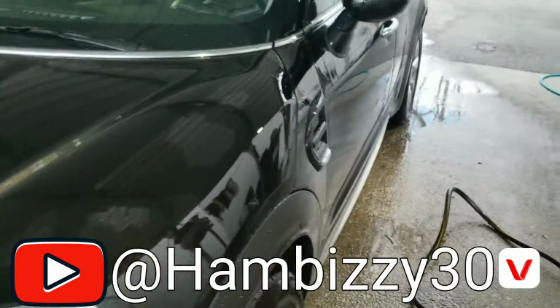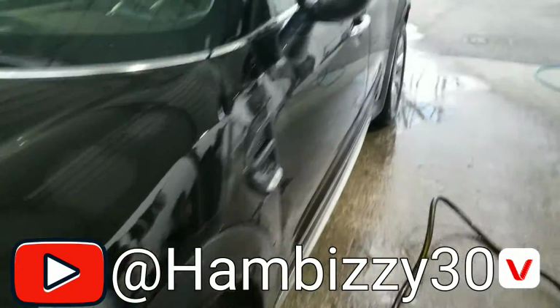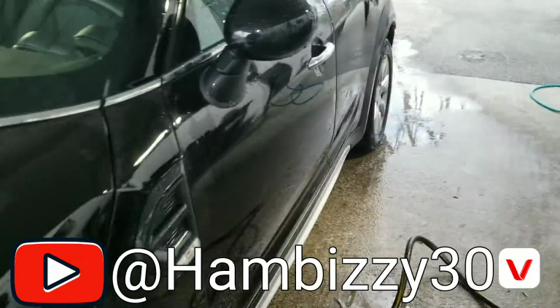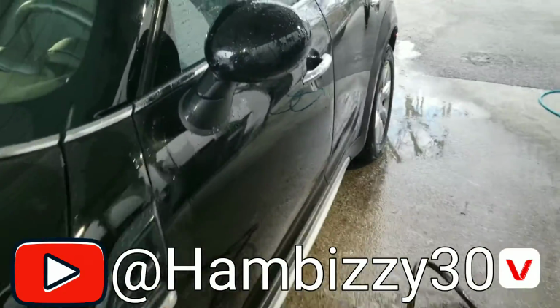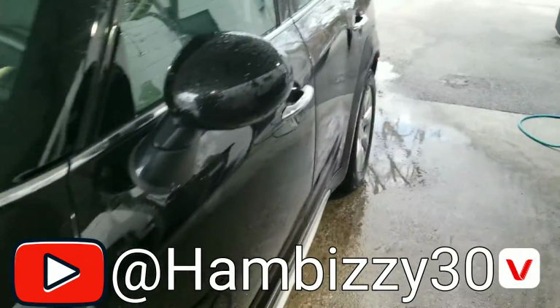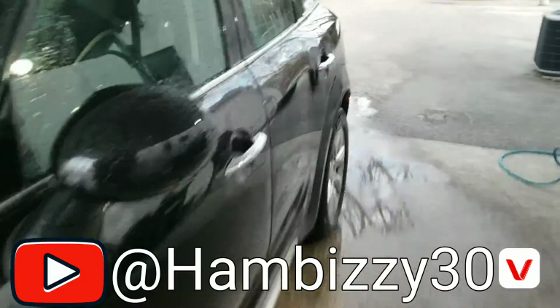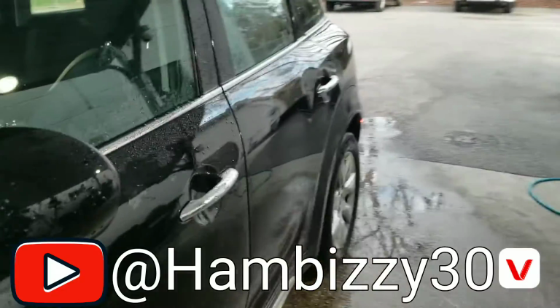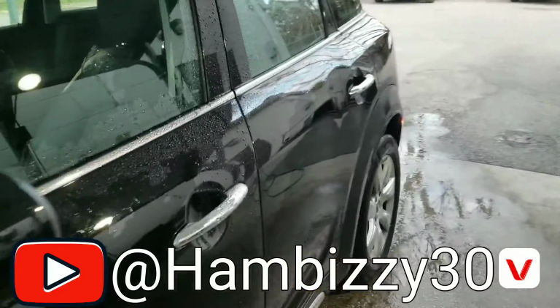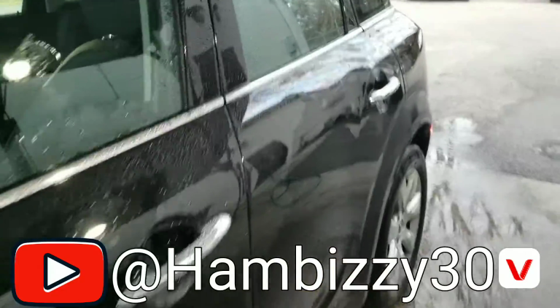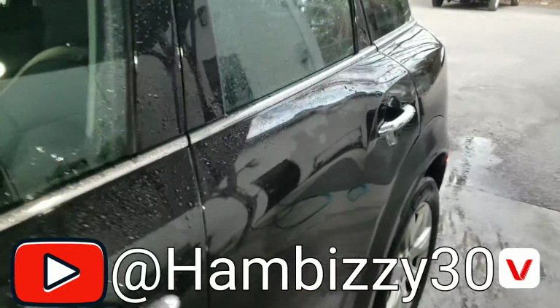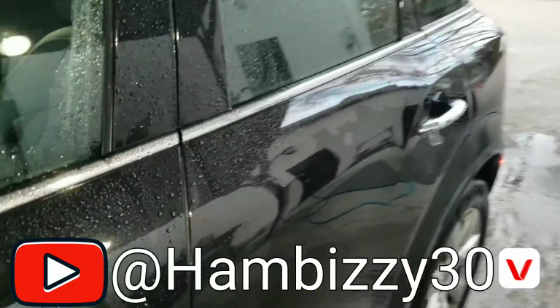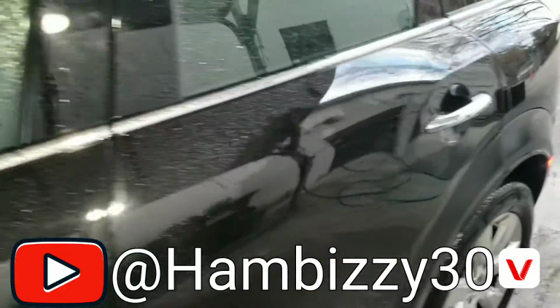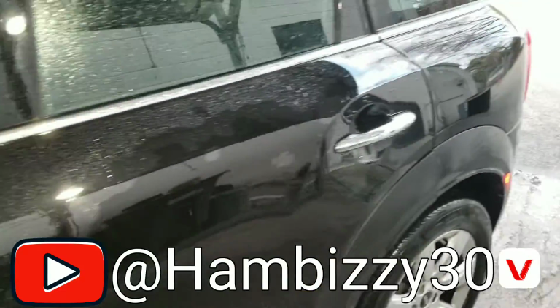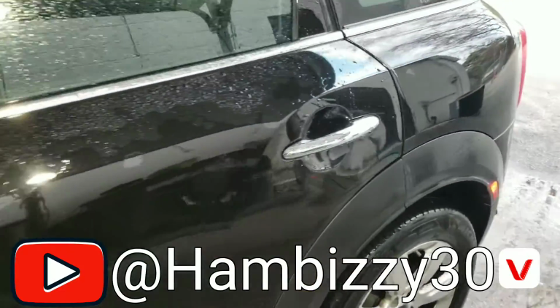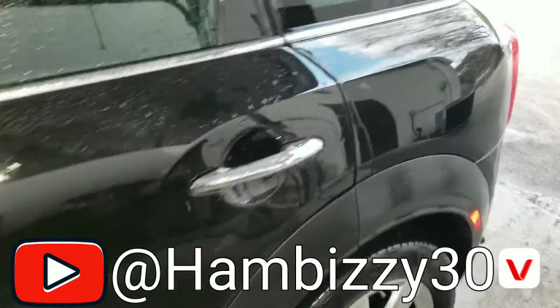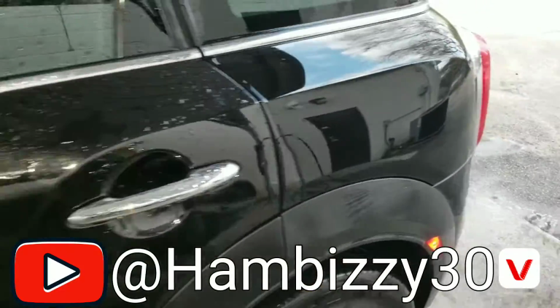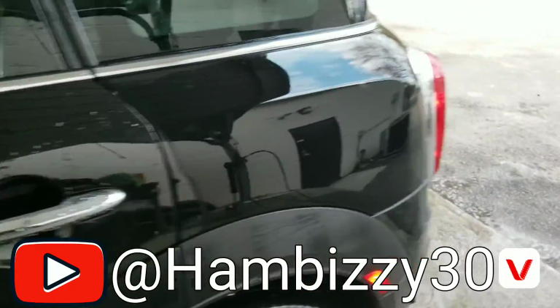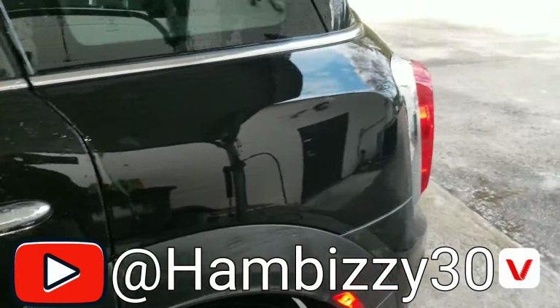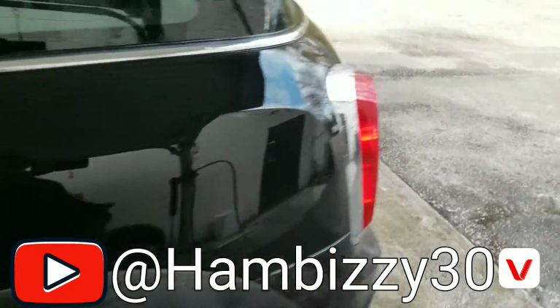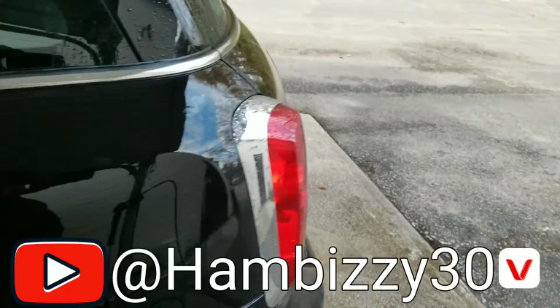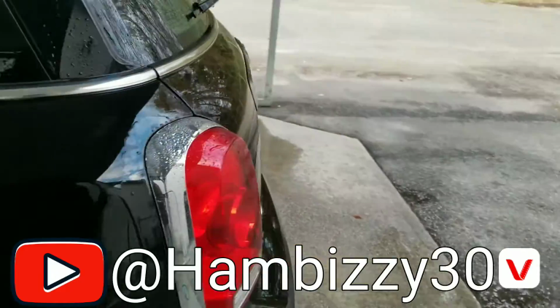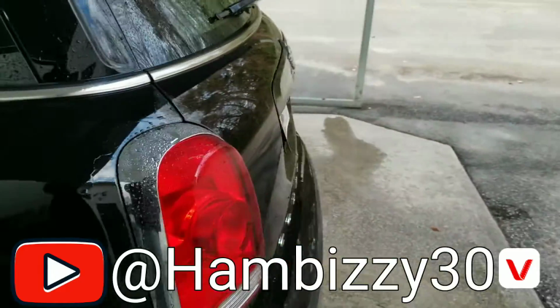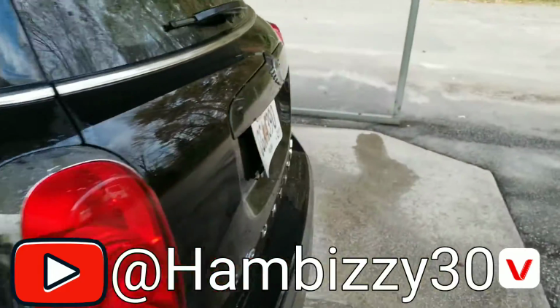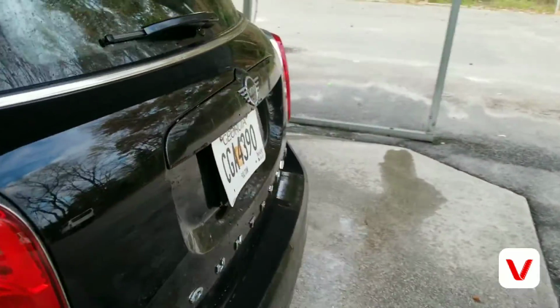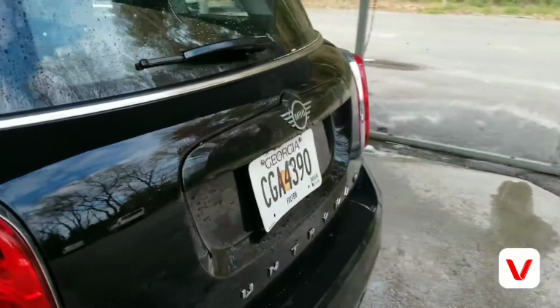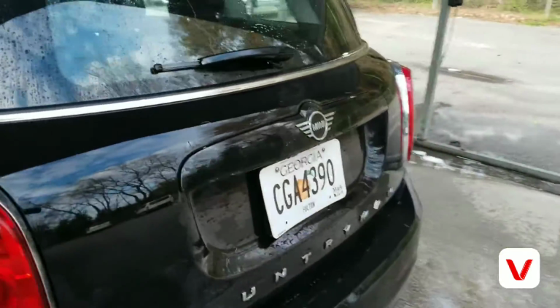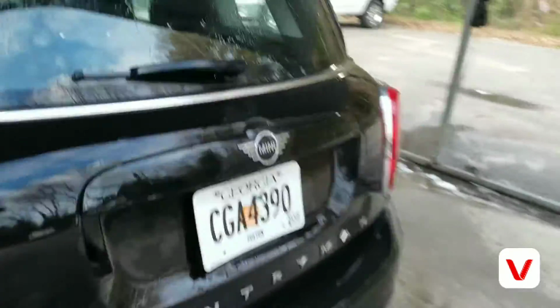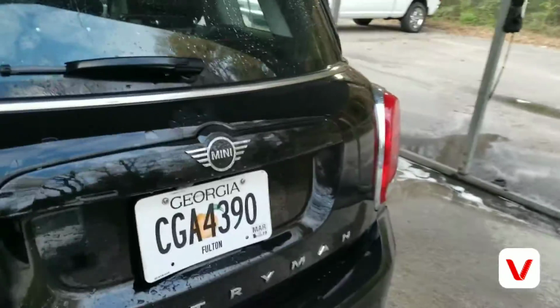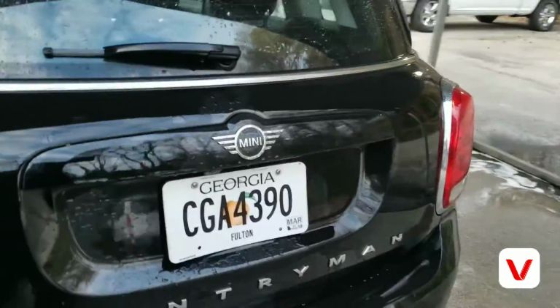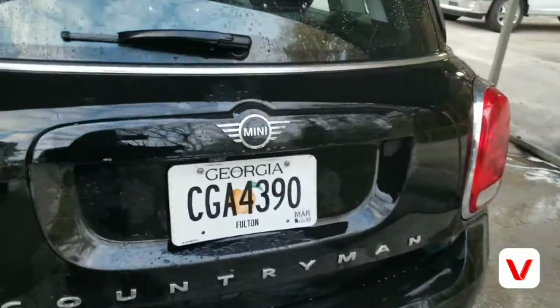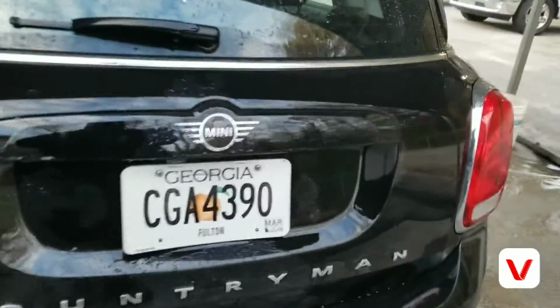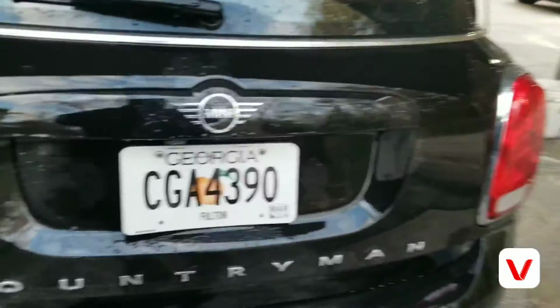Let's do a little walk around this thing — it's fully loaded too. Mini Cooper Countryman.